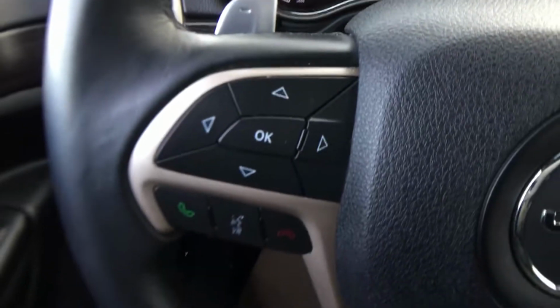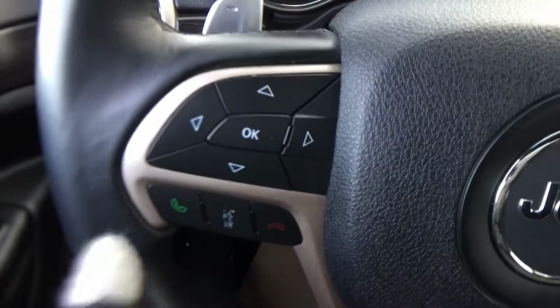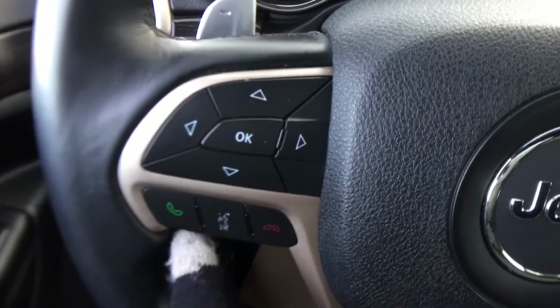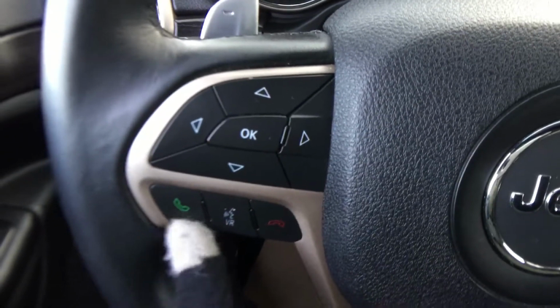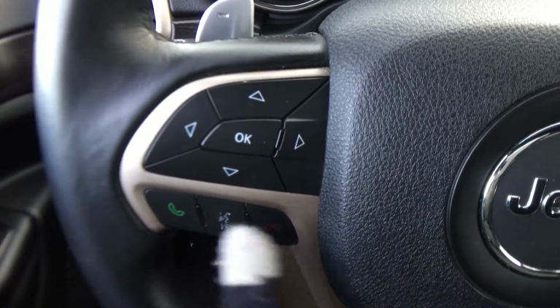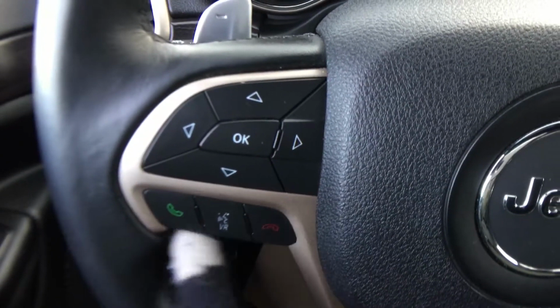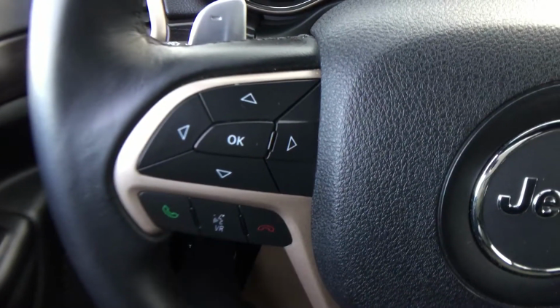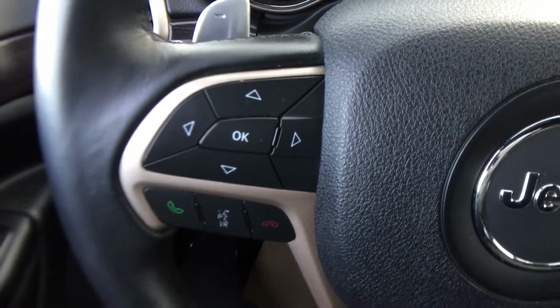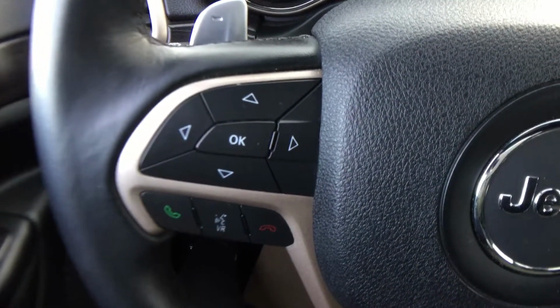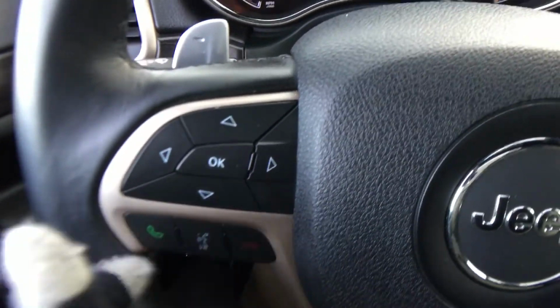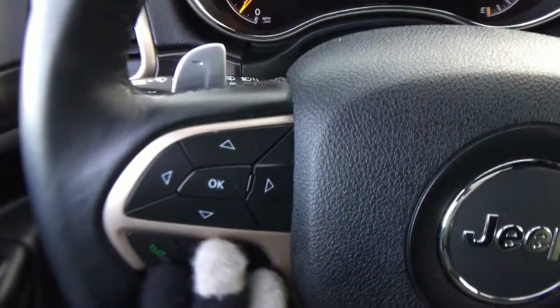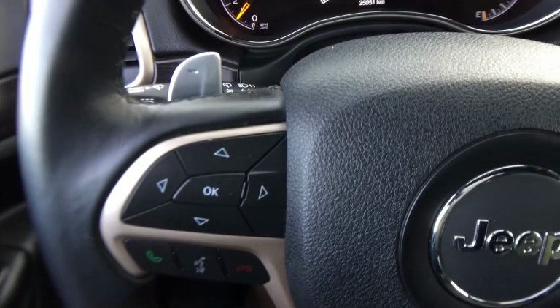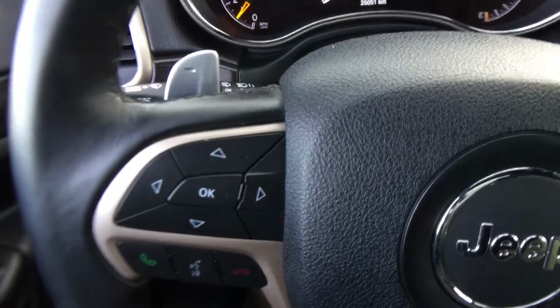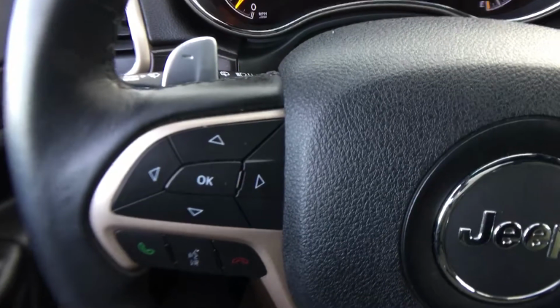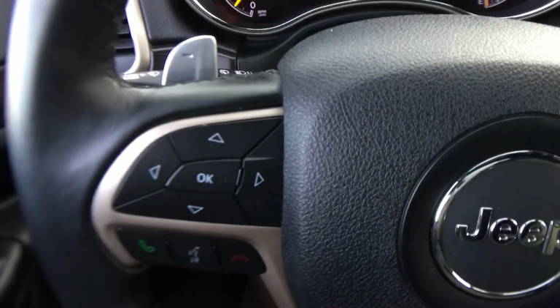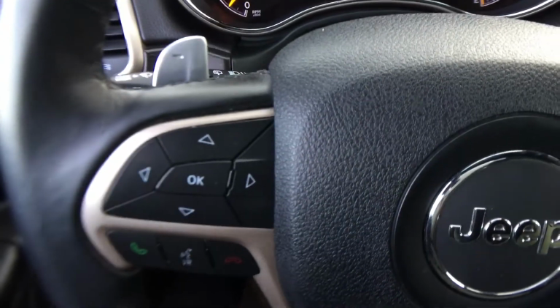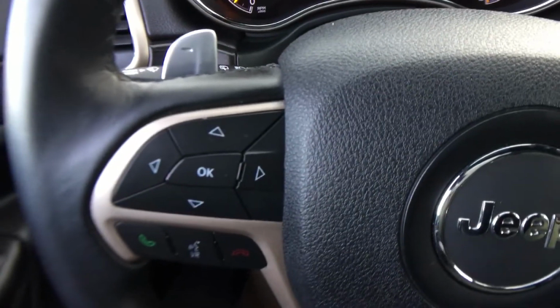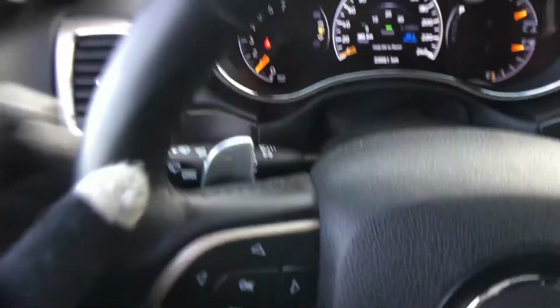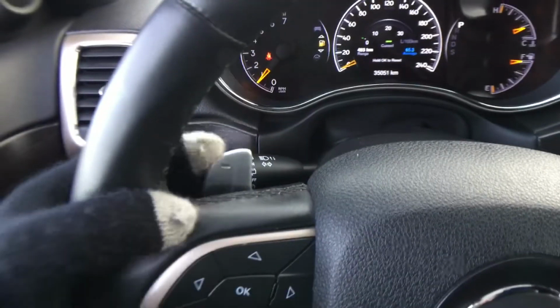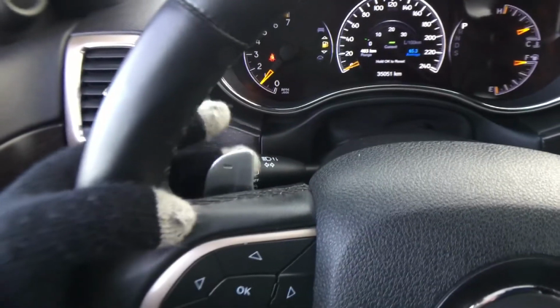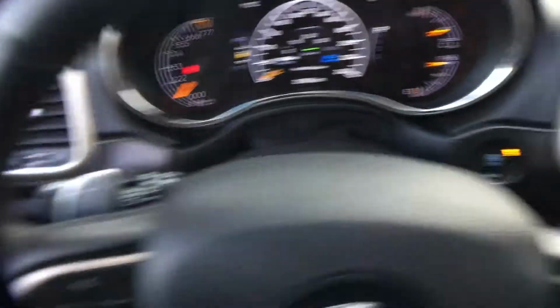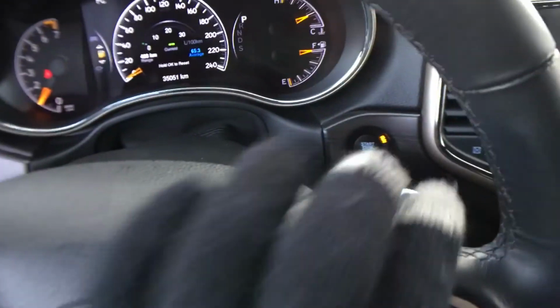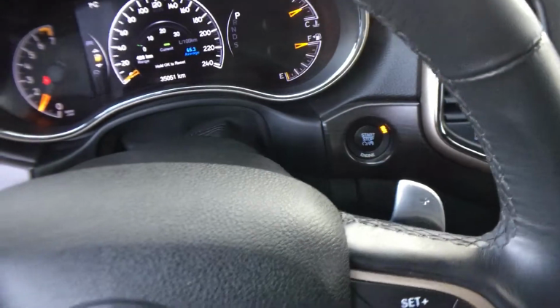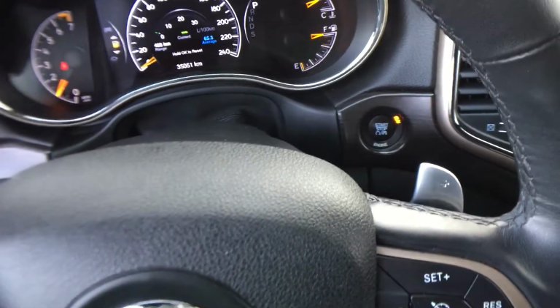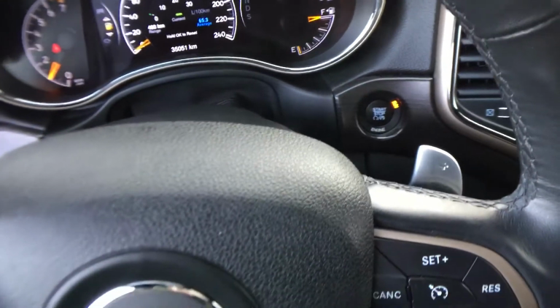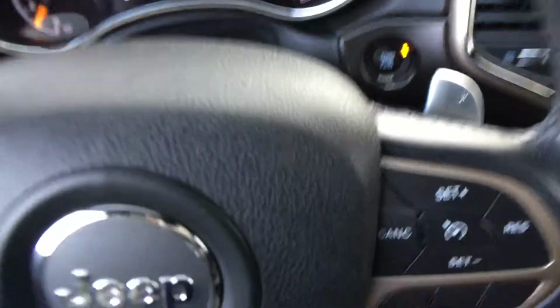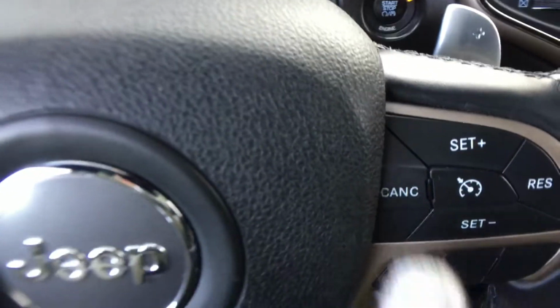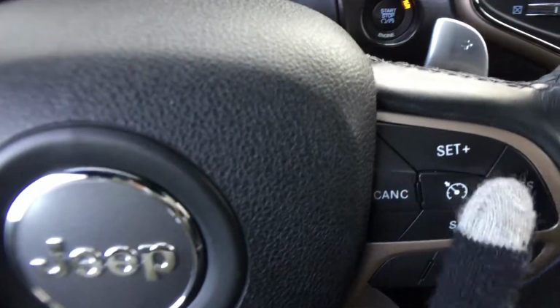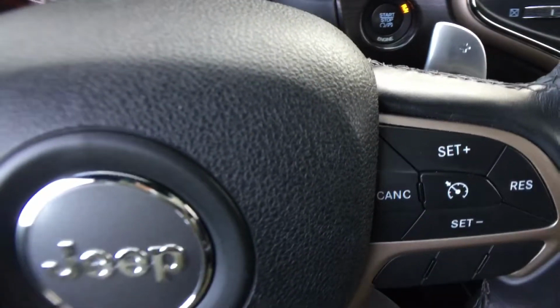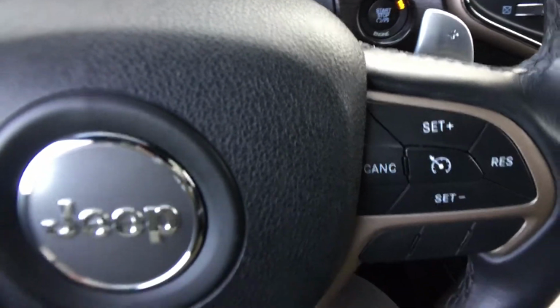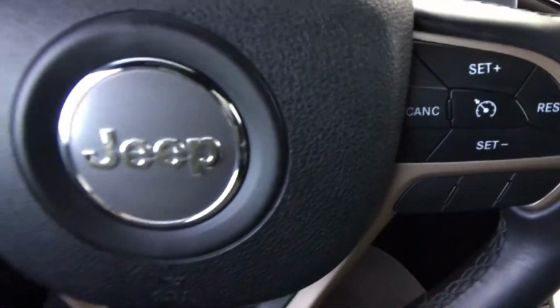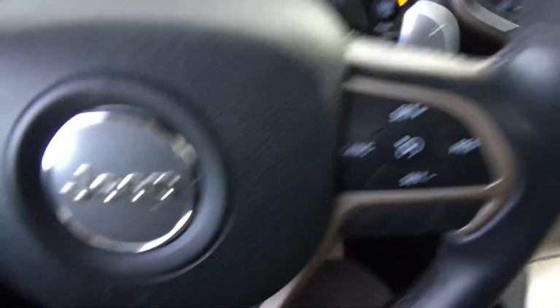Coming down here we have the Uconnect voice controls for your Bluetooth and pretty much anything — it can control the stereo and everything like that. We do have paddle shifters on both sides so you have the manual shift option. Here you have all your cruise control settings.